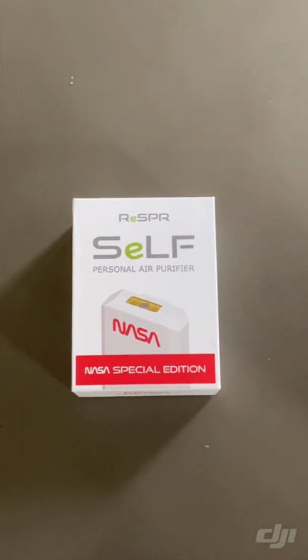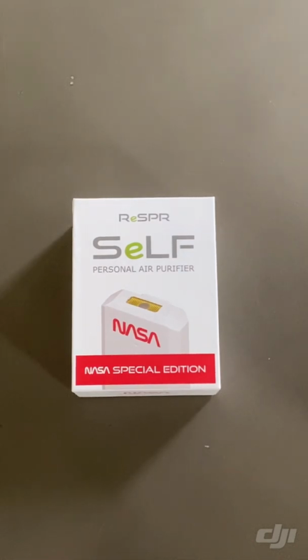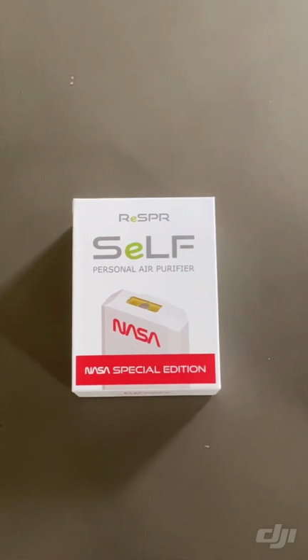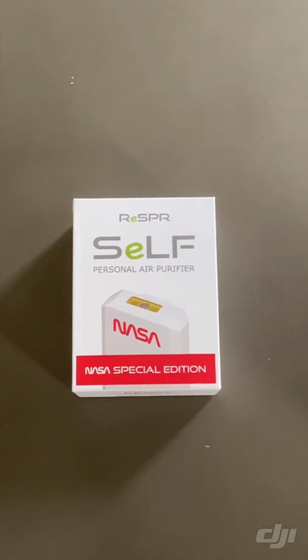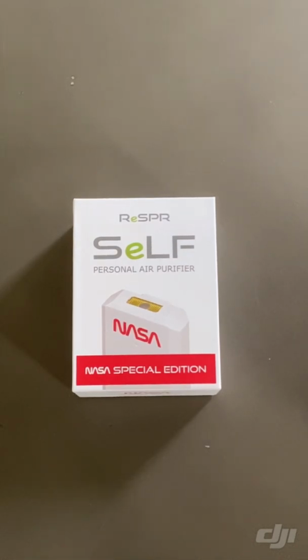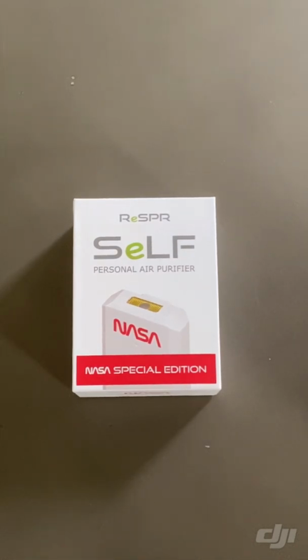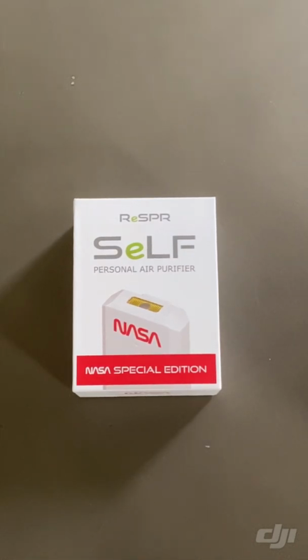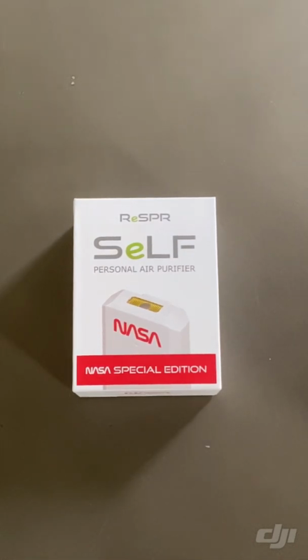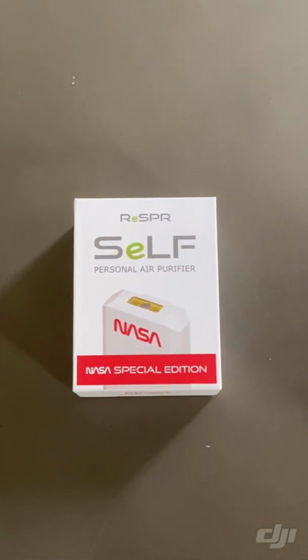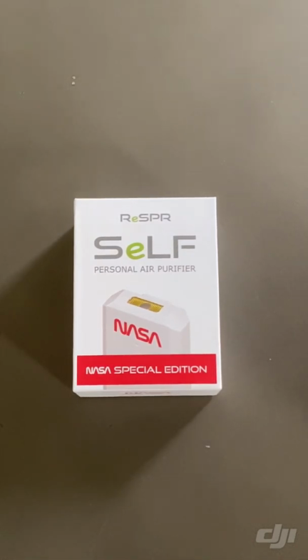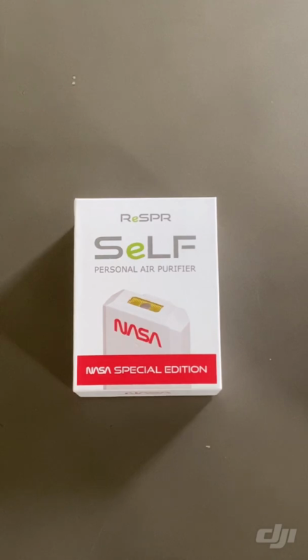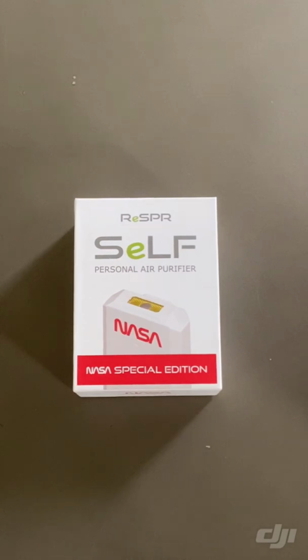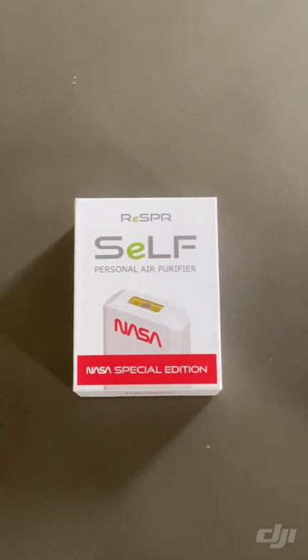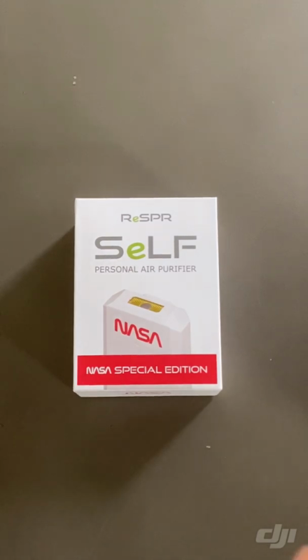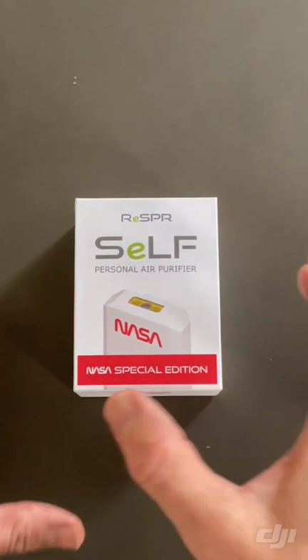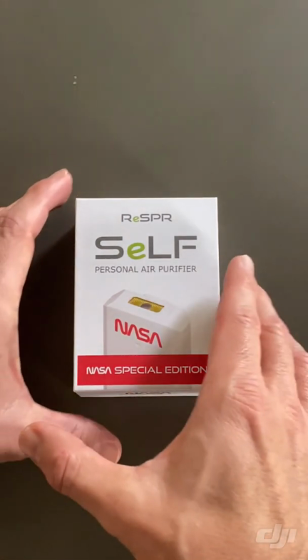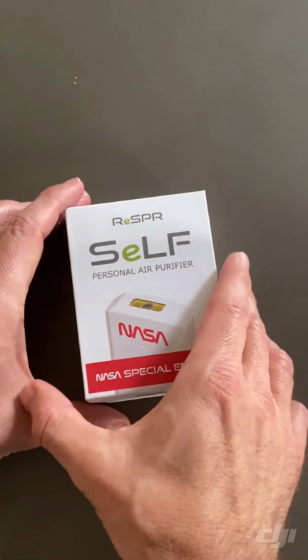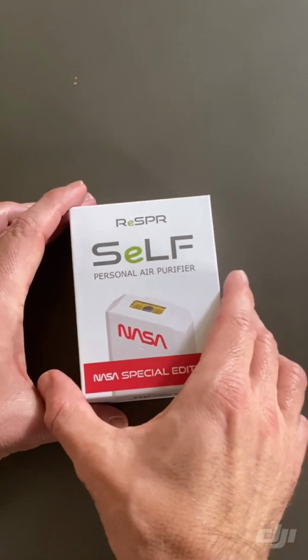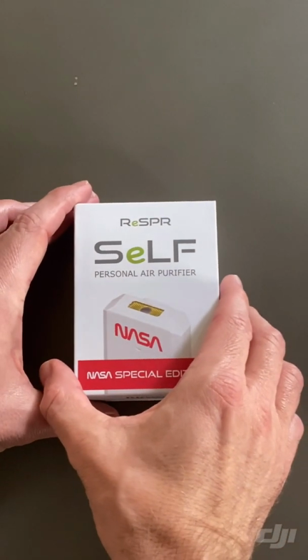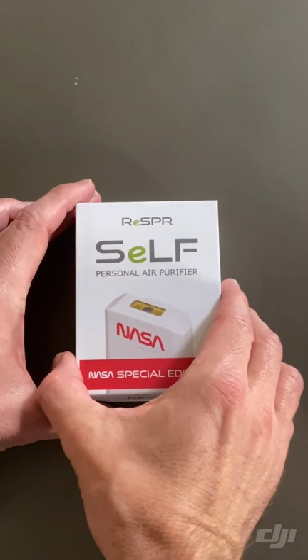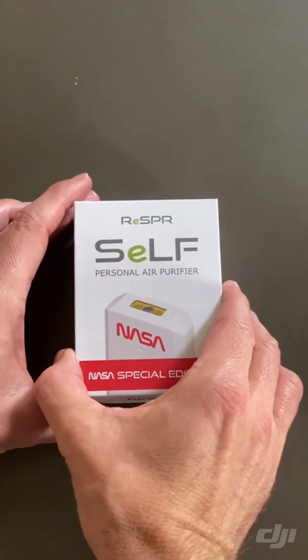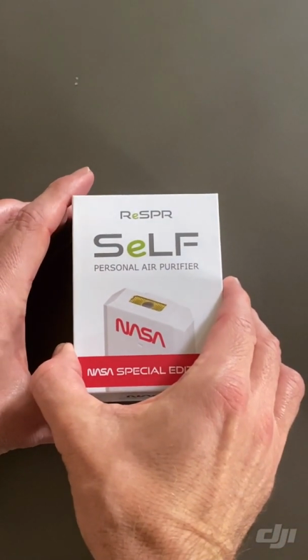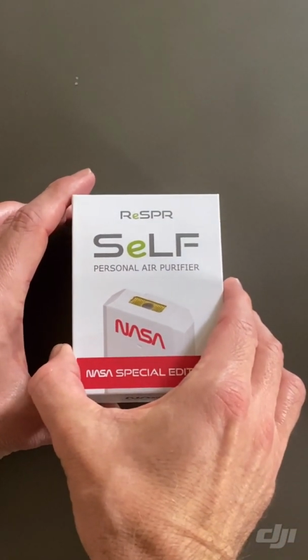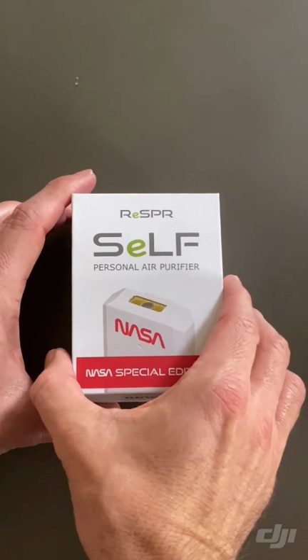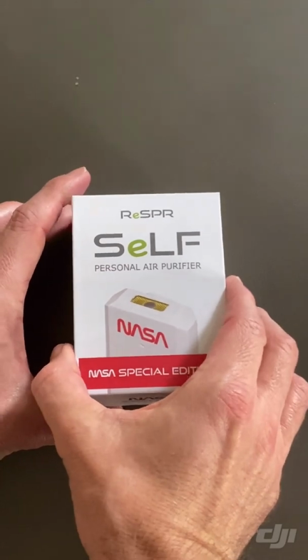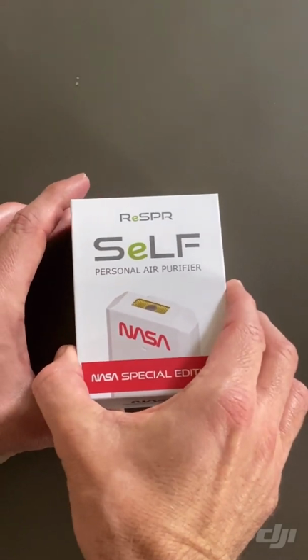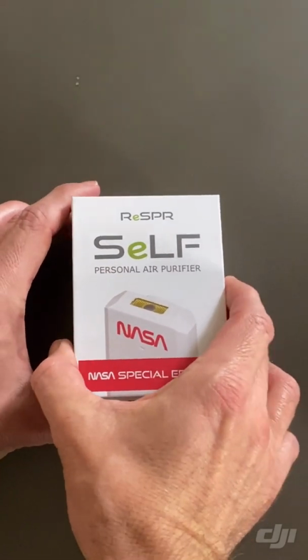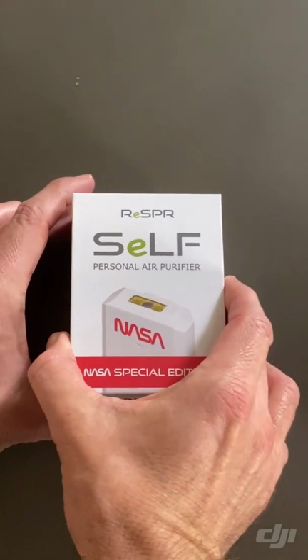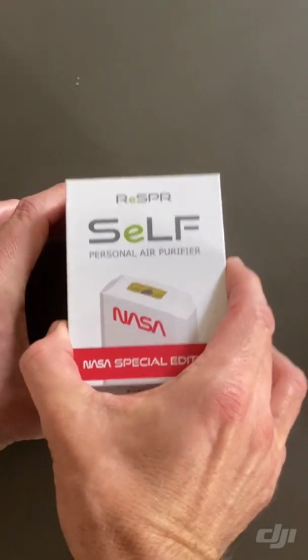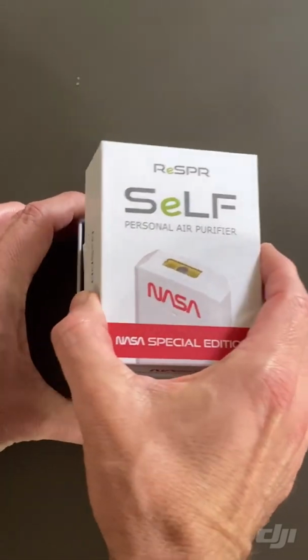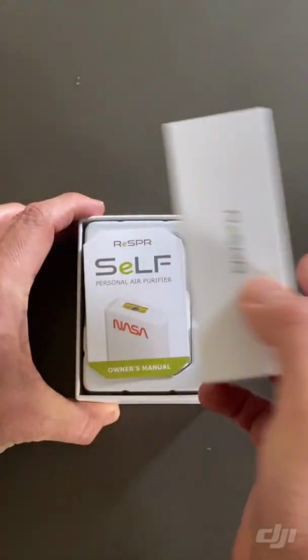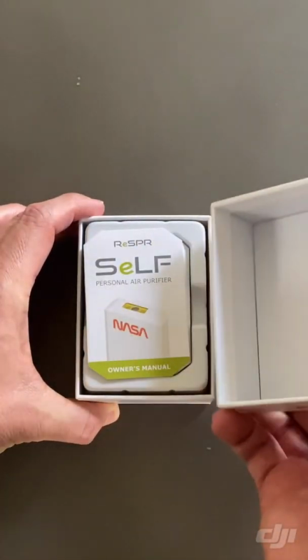Good morning. Today we're going to unbox the Resper Self Personal Air Purifier. It has a nifty NASA logo on it, but I don't think they're affiliated — it makes it look cool though.